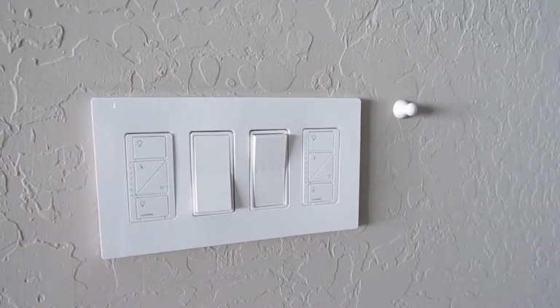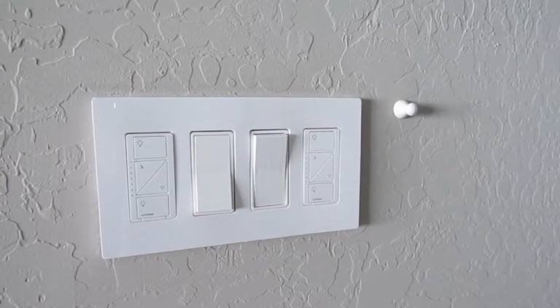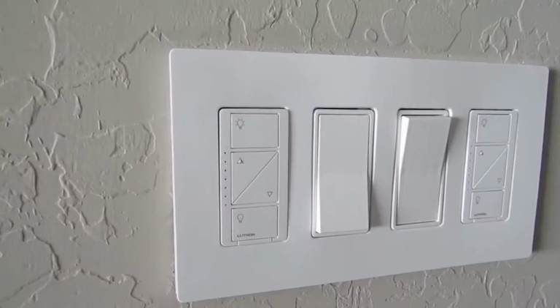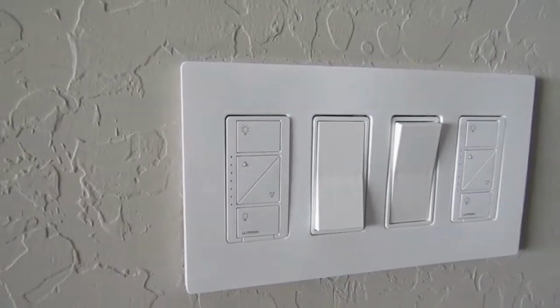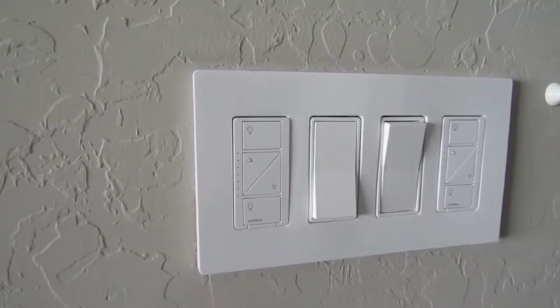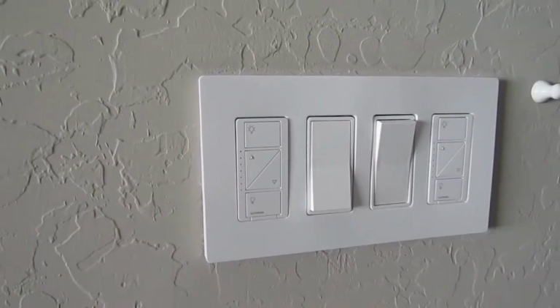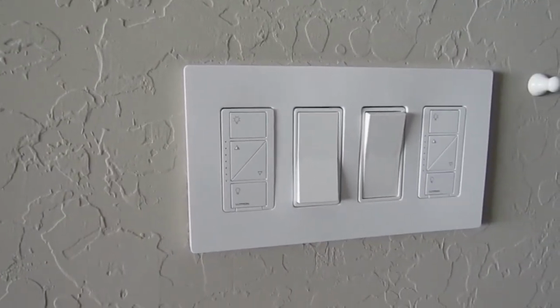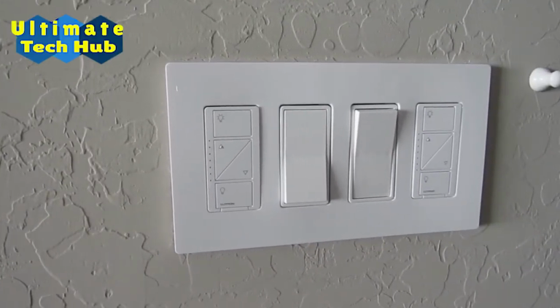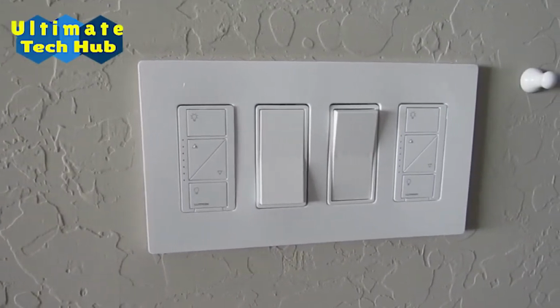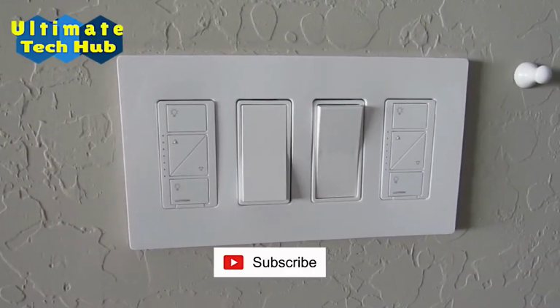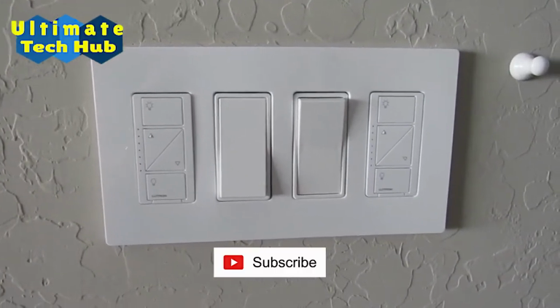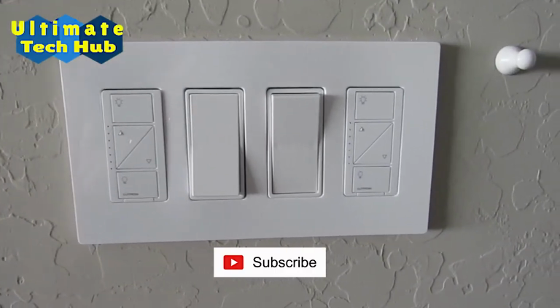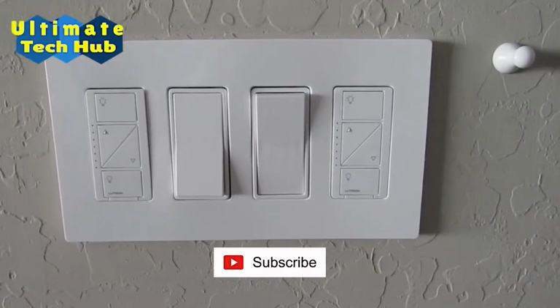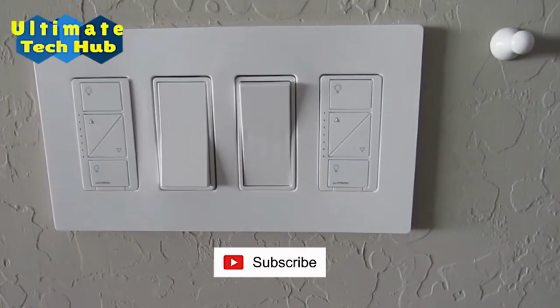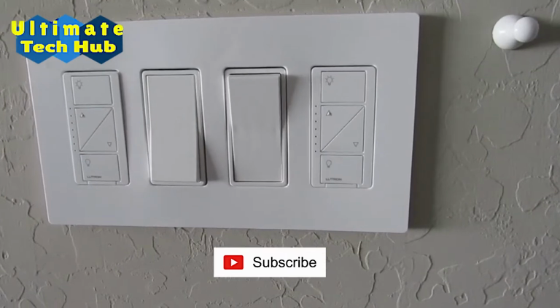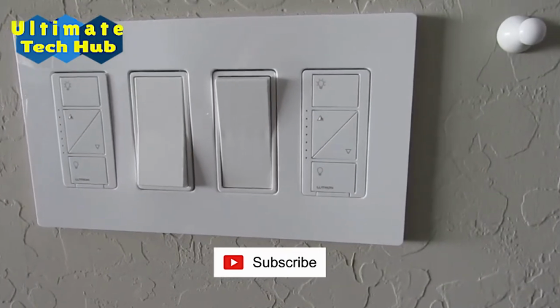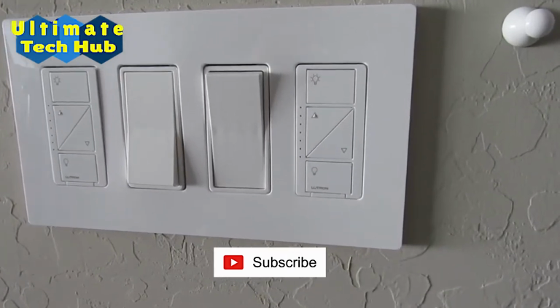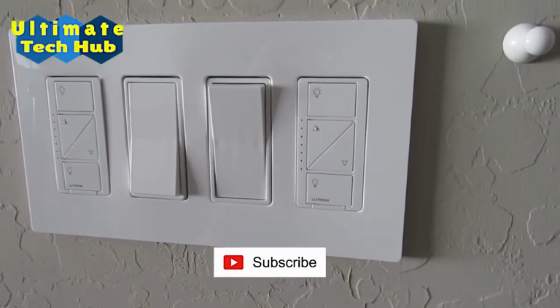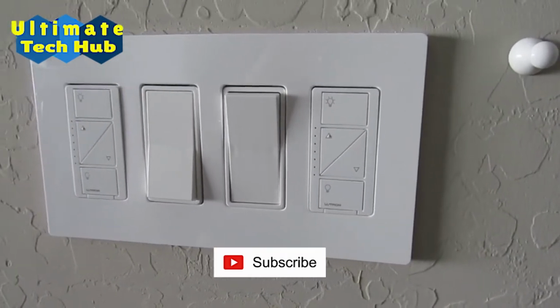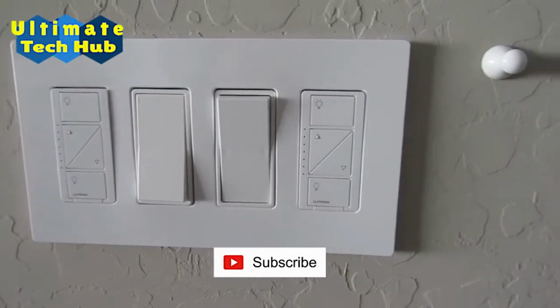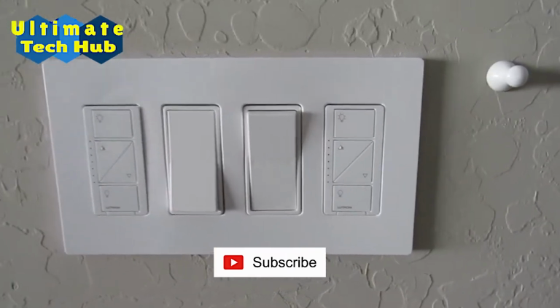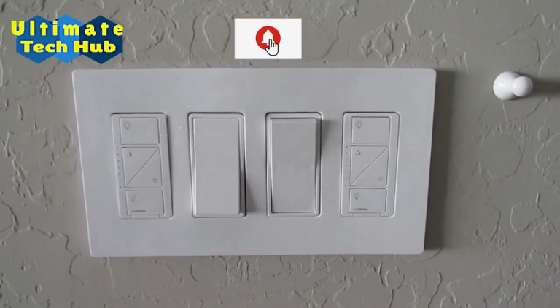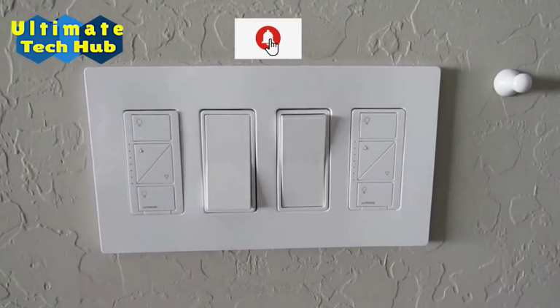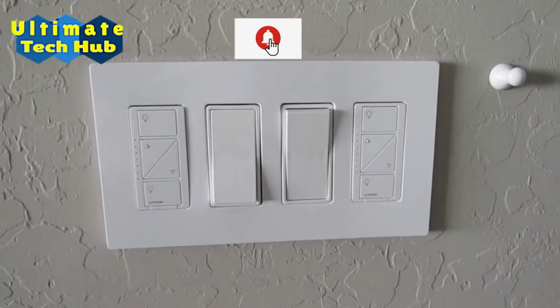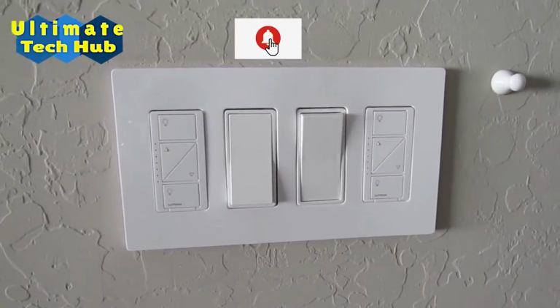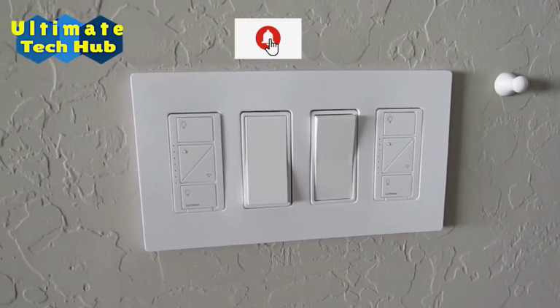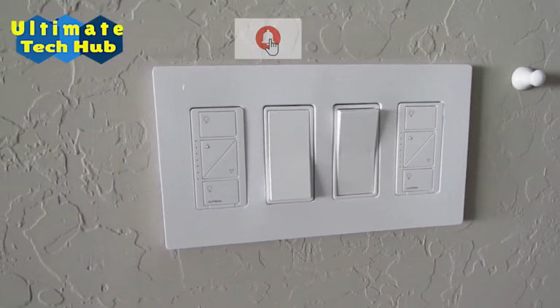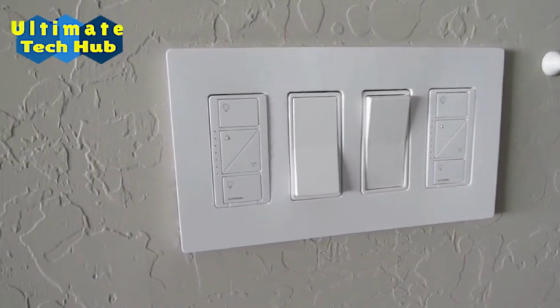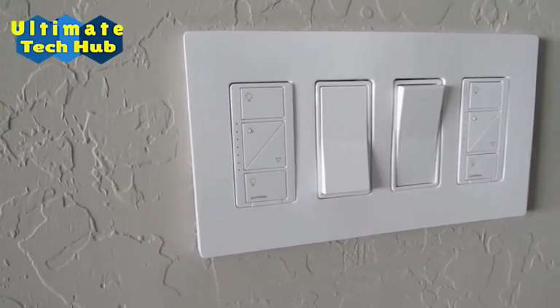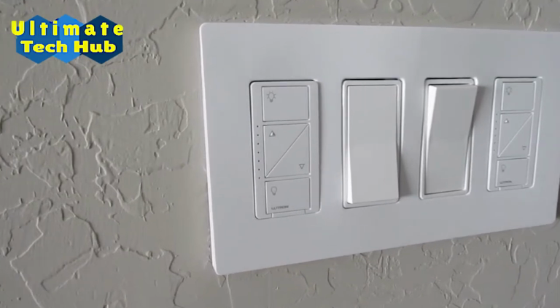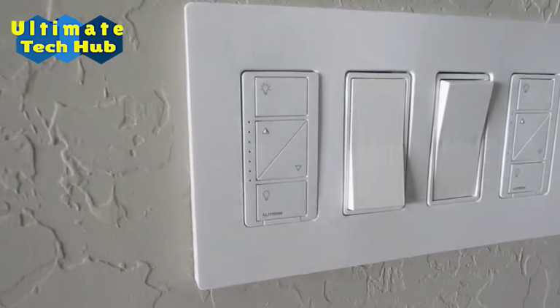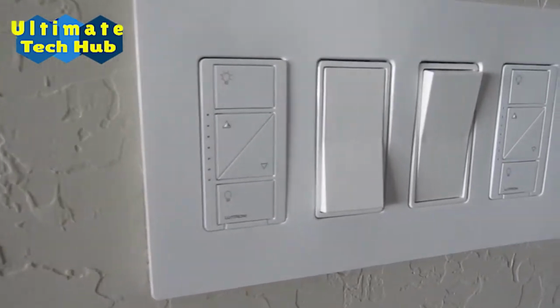I want to thank you all for being a part of the Ultimate Tech Hub — if you haven't subscribed yet, please do. Hit the bell icon so you can be notified of new Ultimate Tech Hub videos. Thank you again for watching.